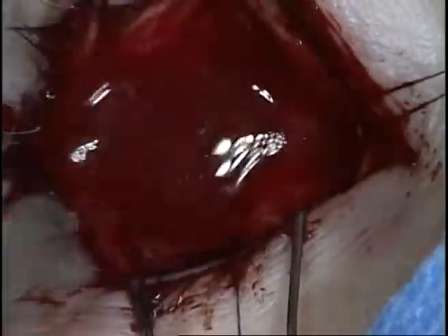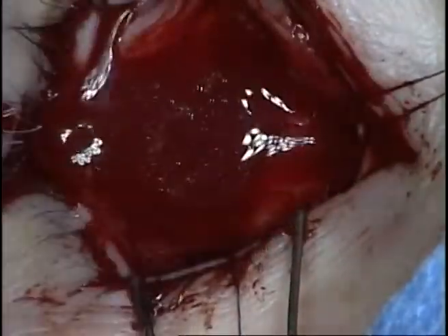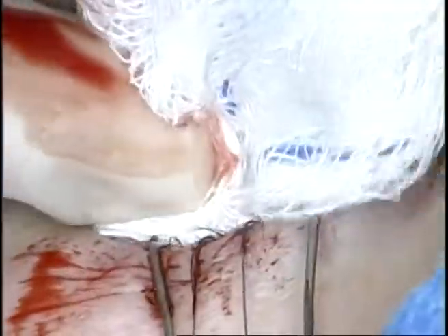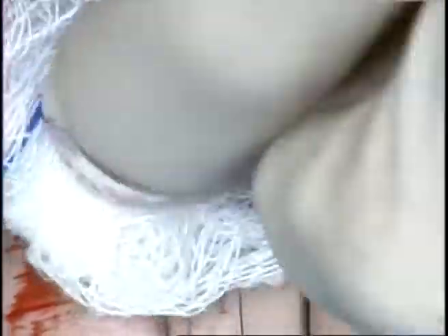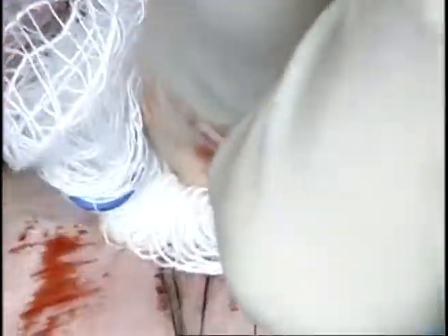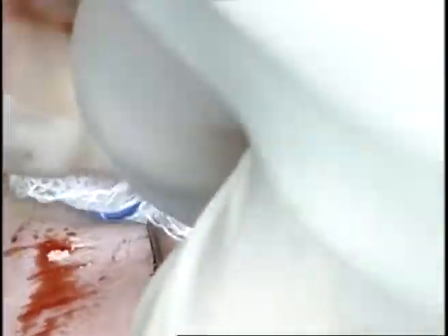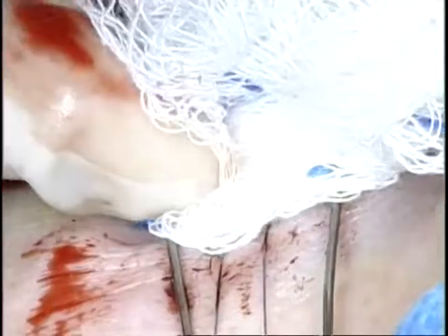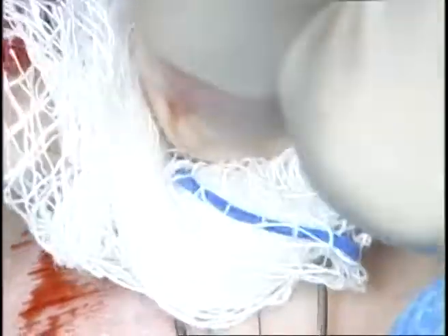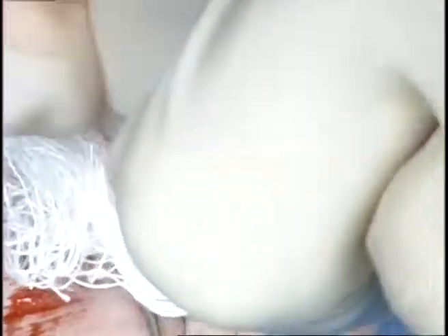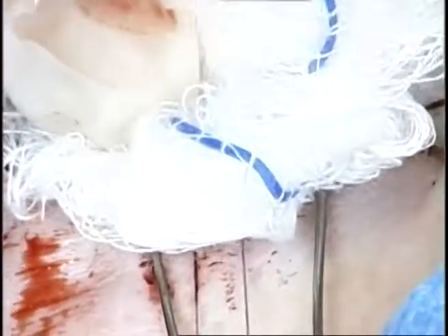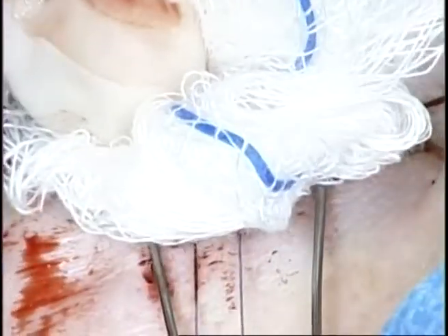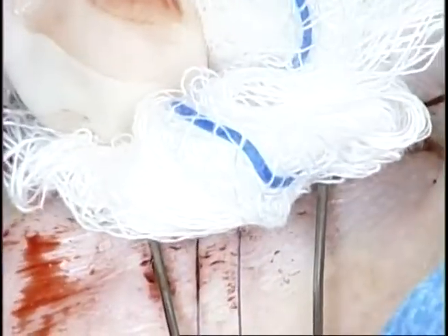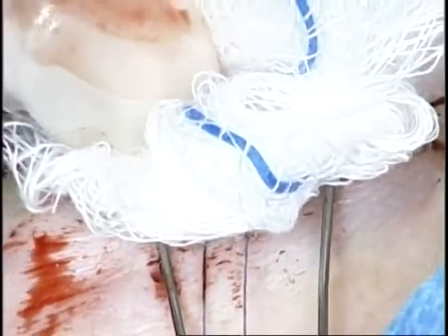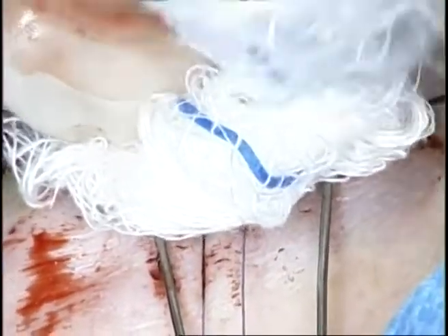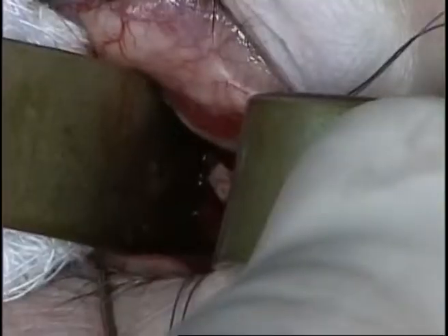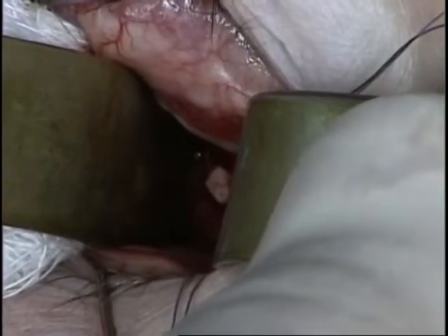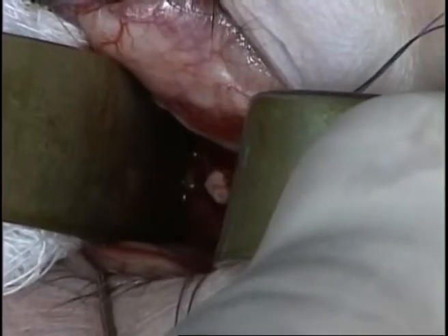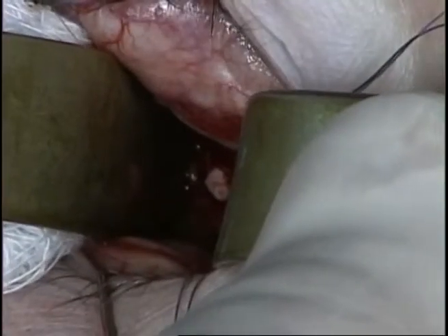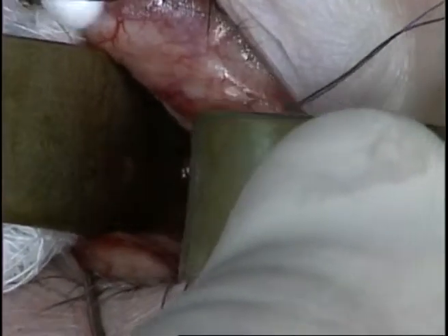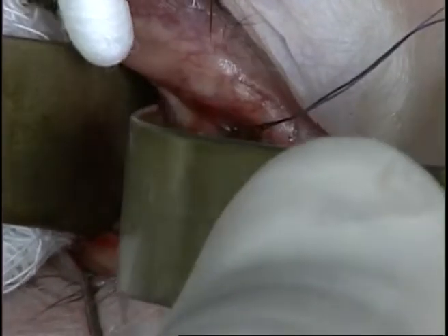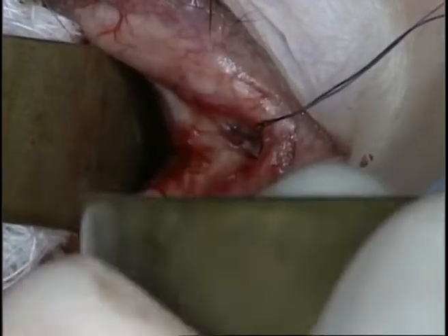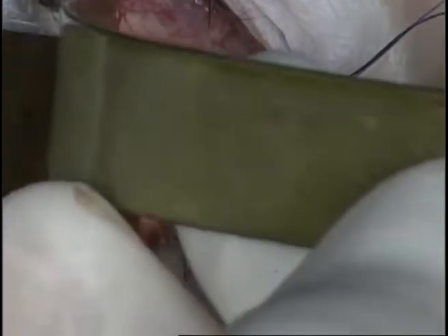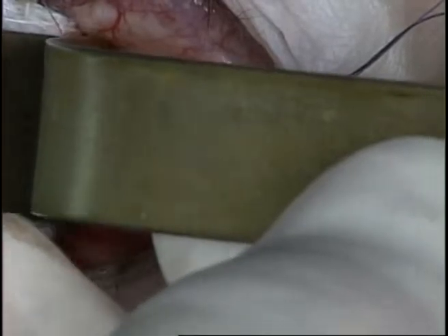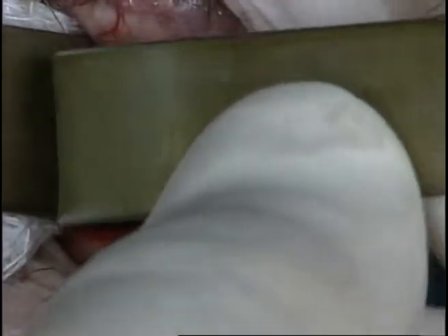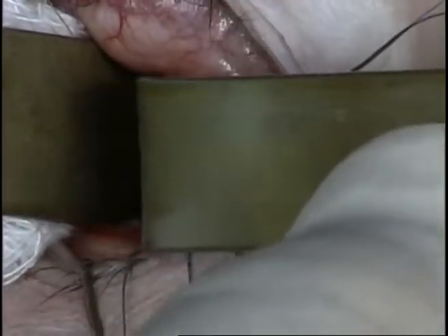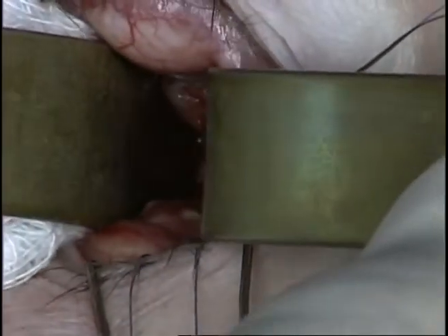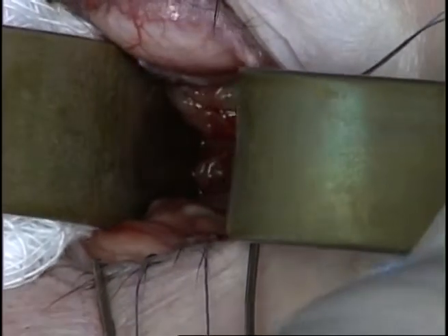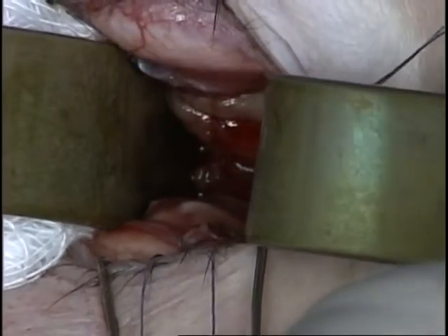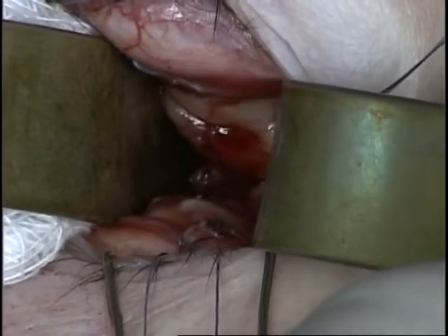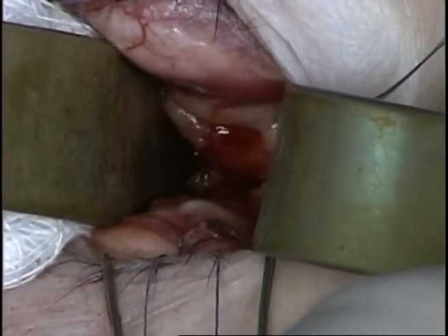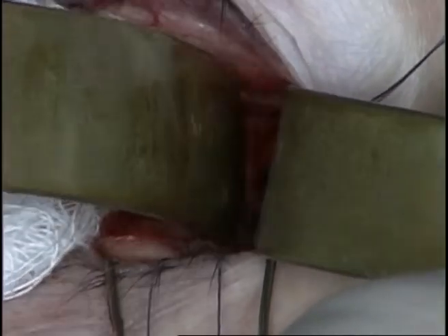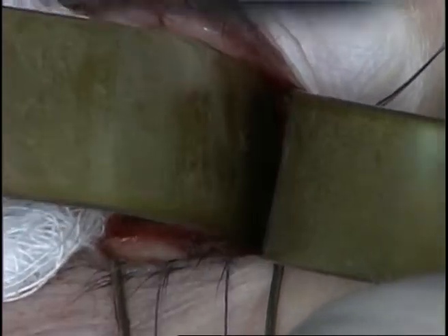The socket is then packed with a 4x4 gauze for 5 minutes. Inspection of the socket for any residual bleeders shows the transected optic nerve.